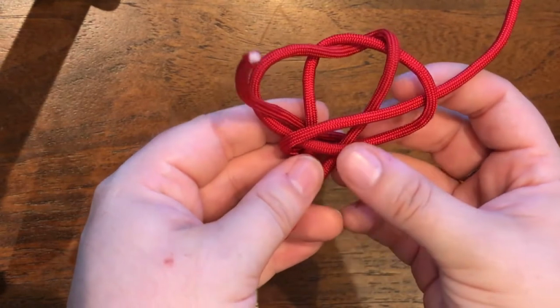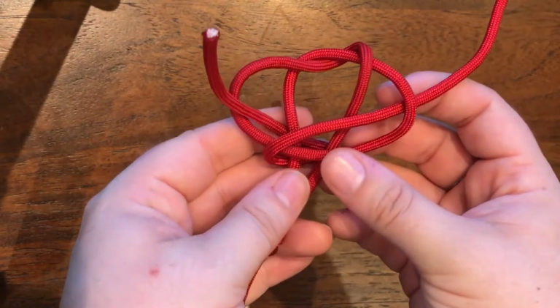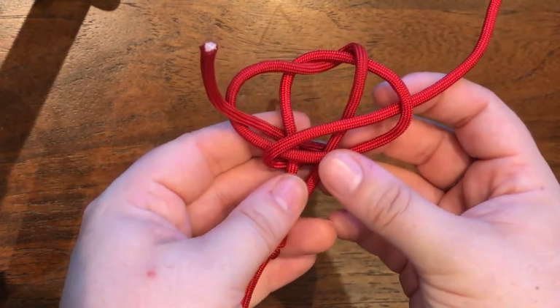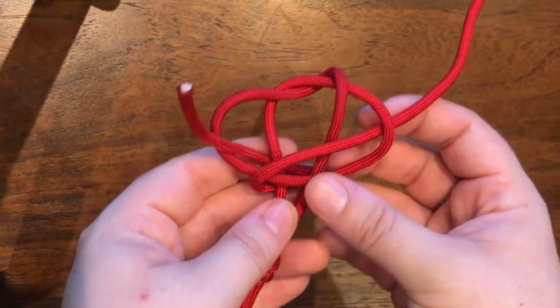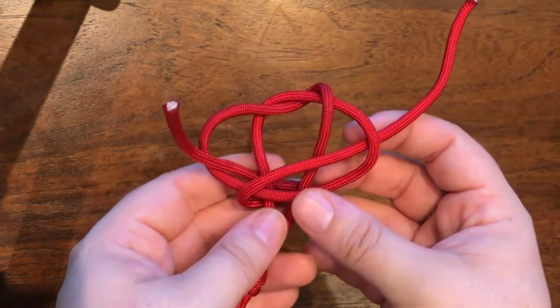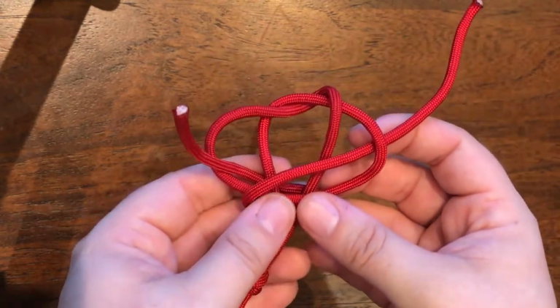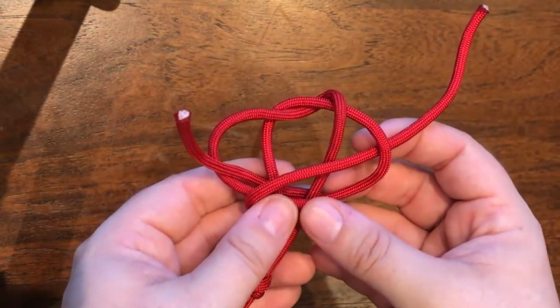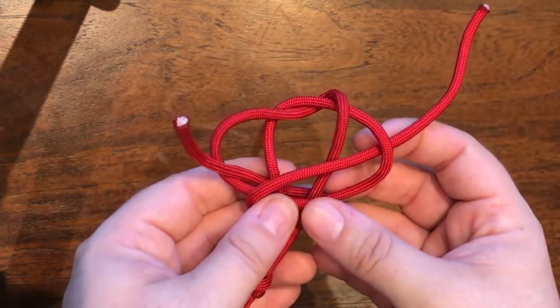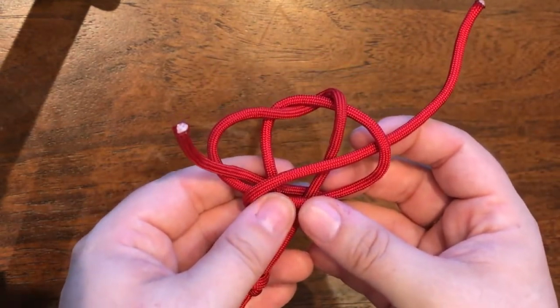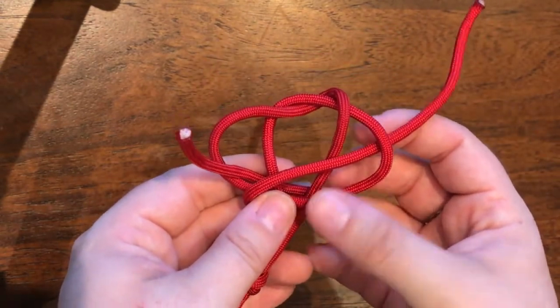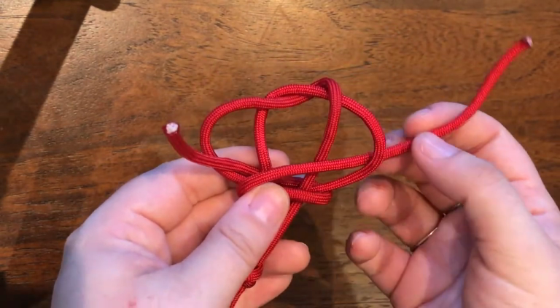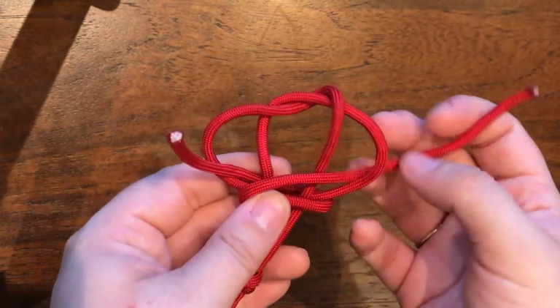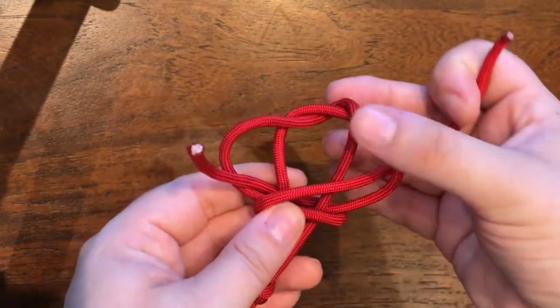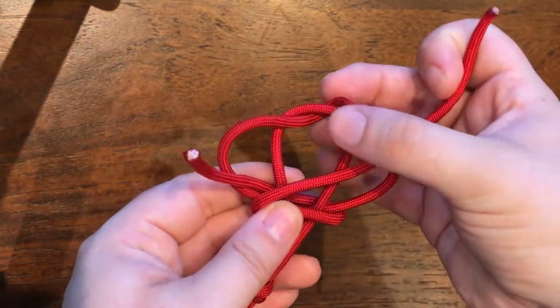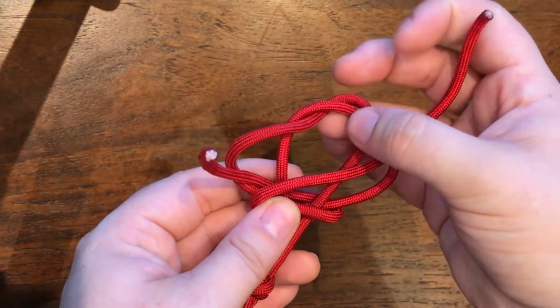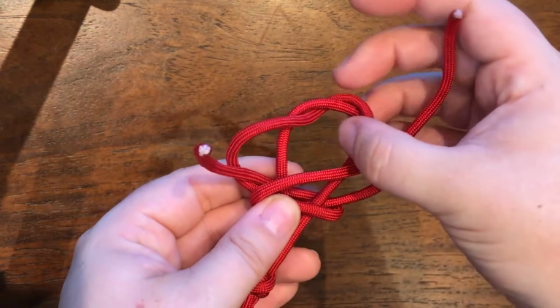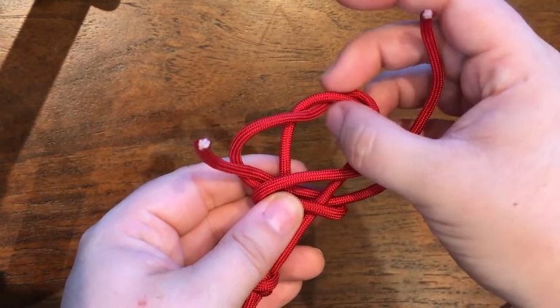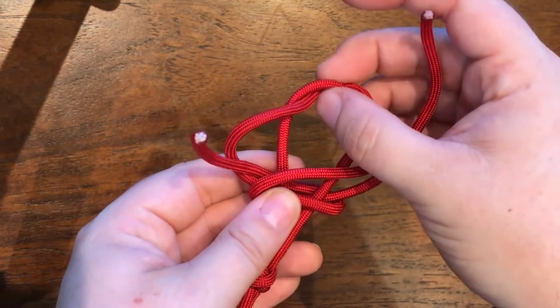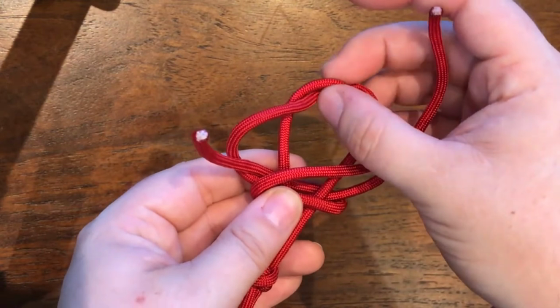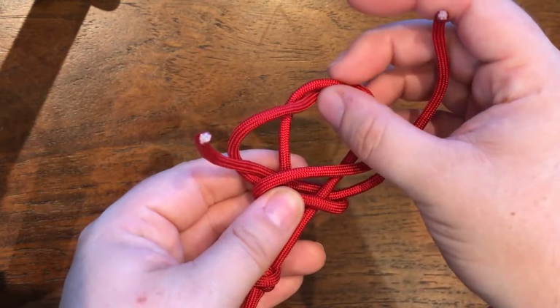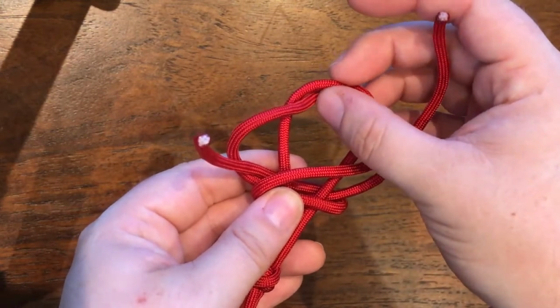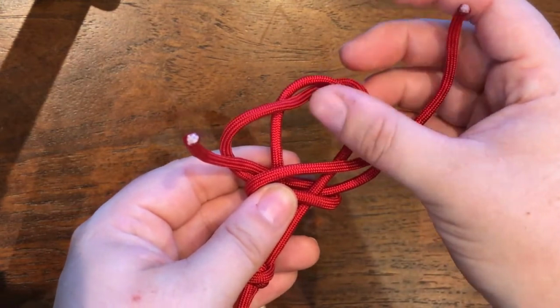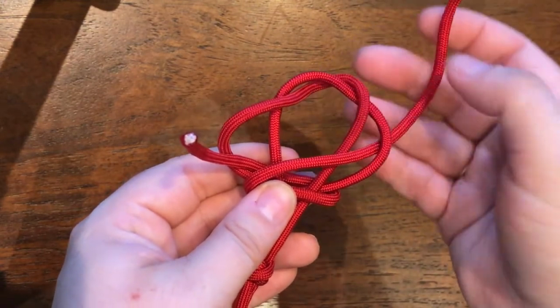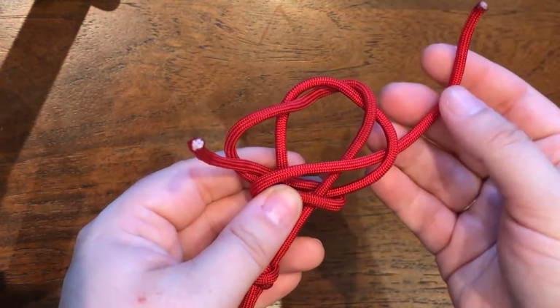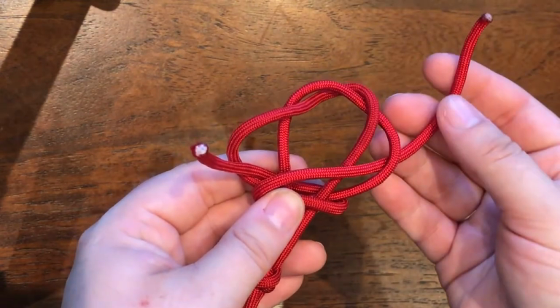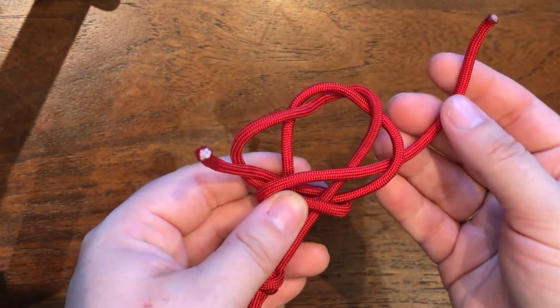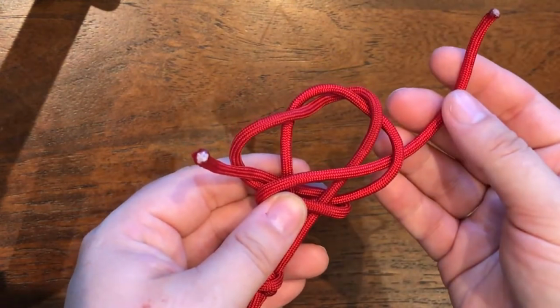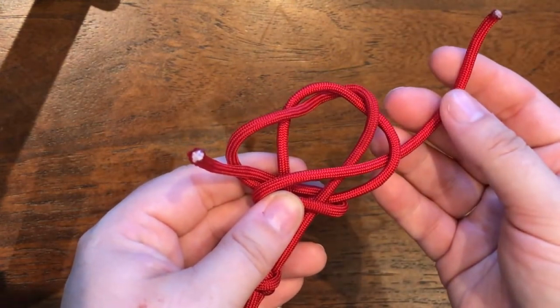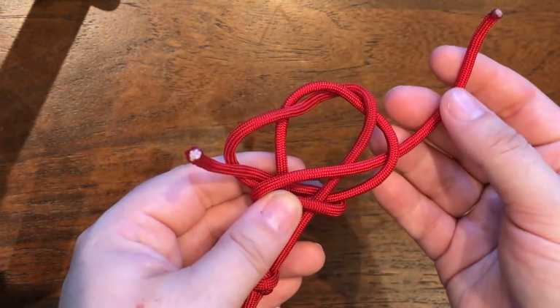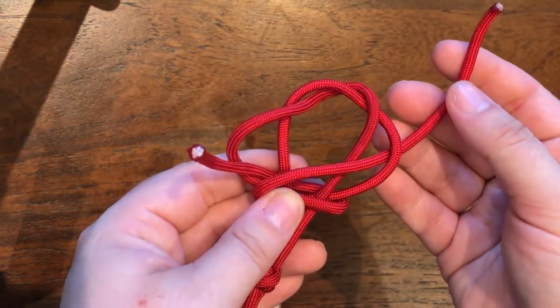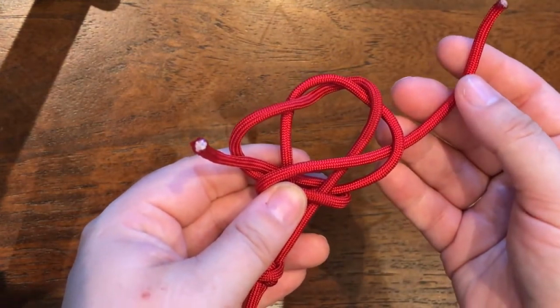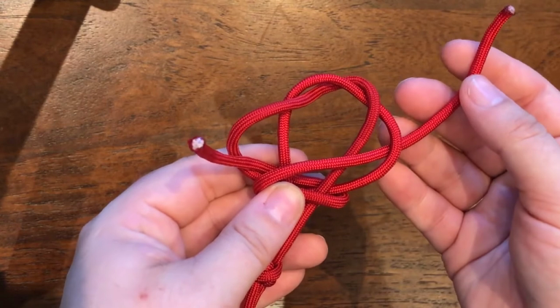Now for number 784, you would then take the ends straight through the crown and through the middle of the crown and pull it tight.